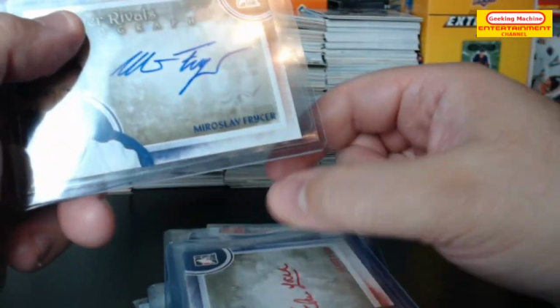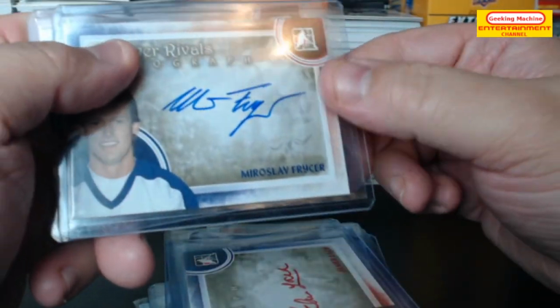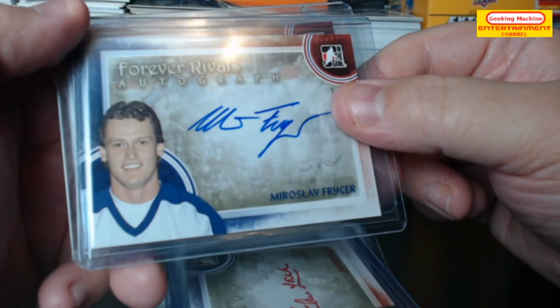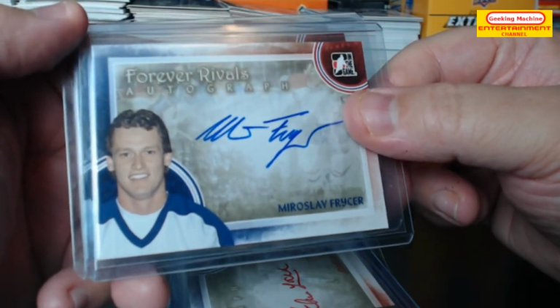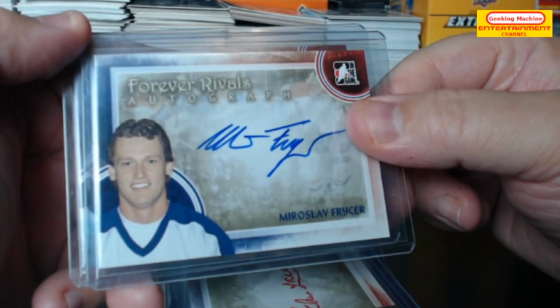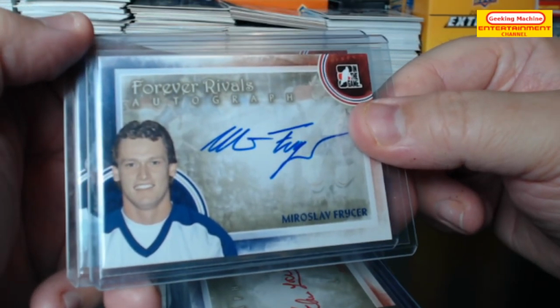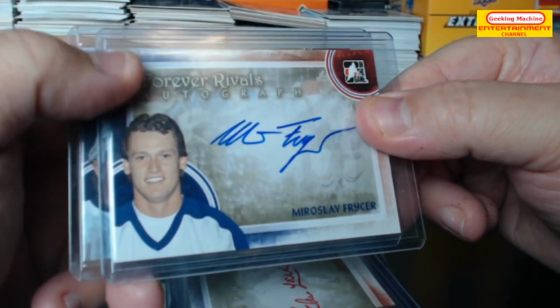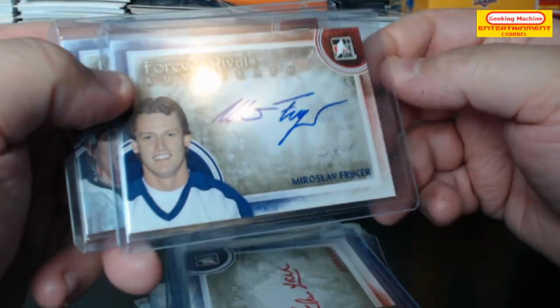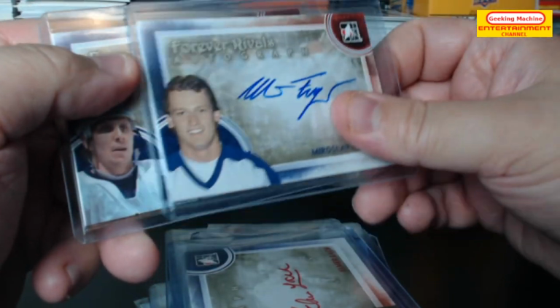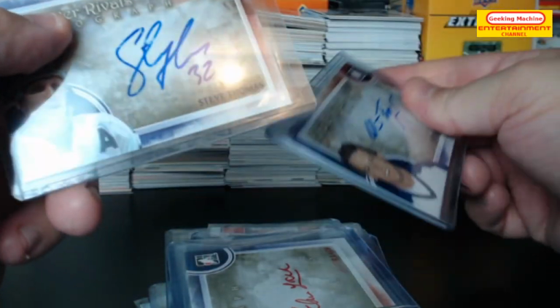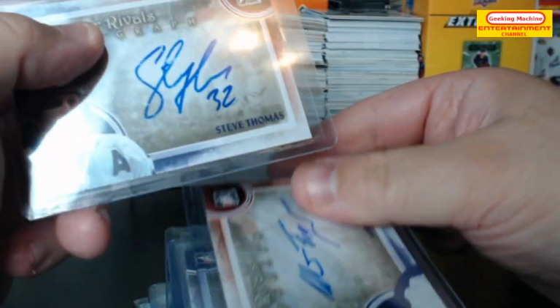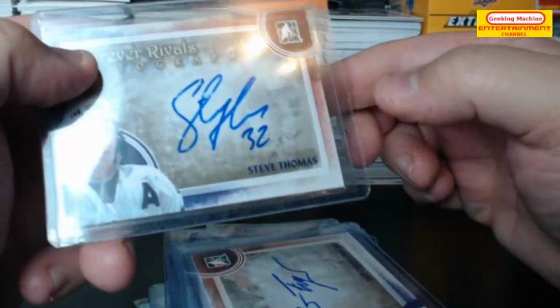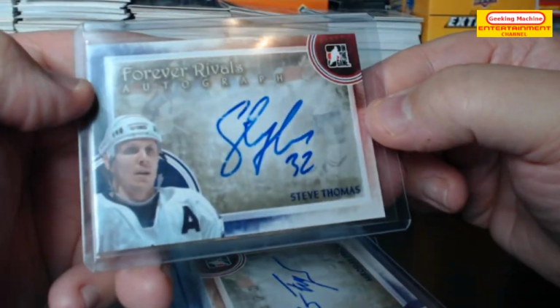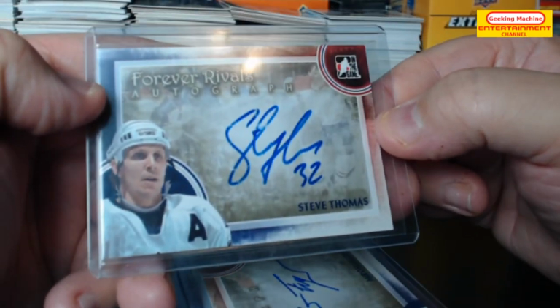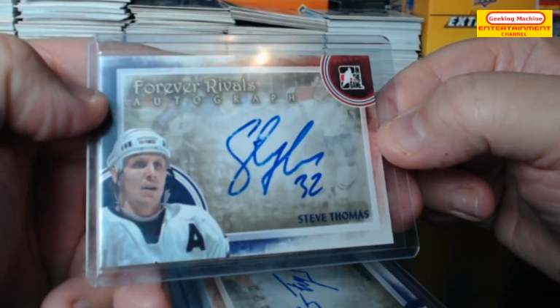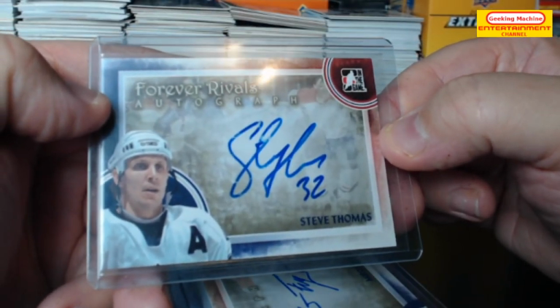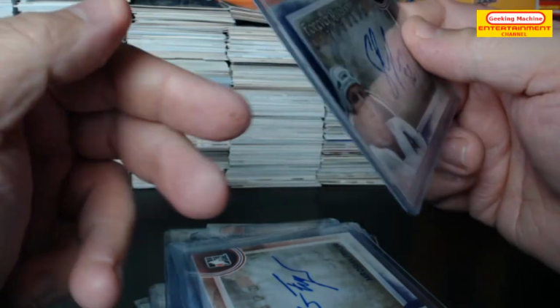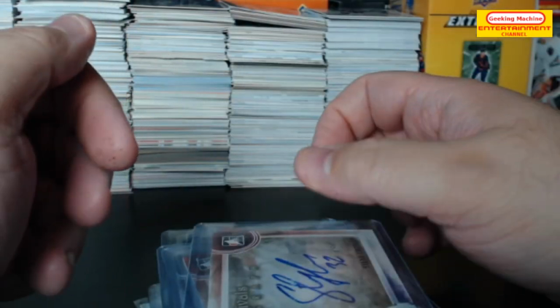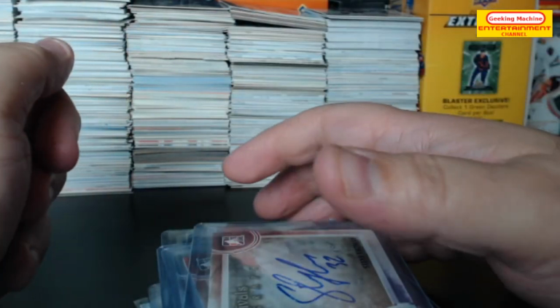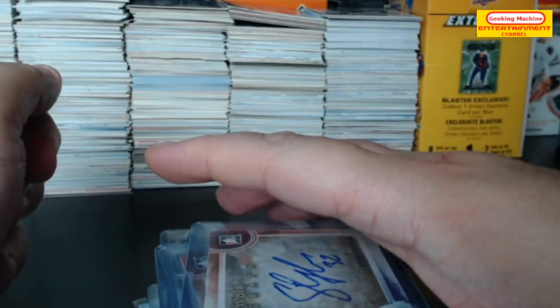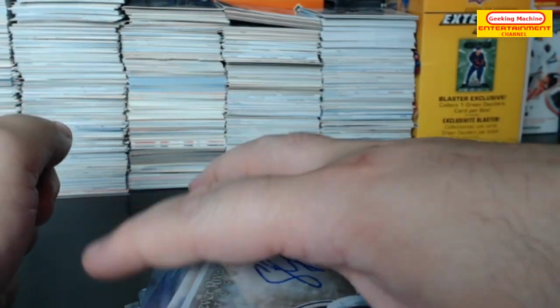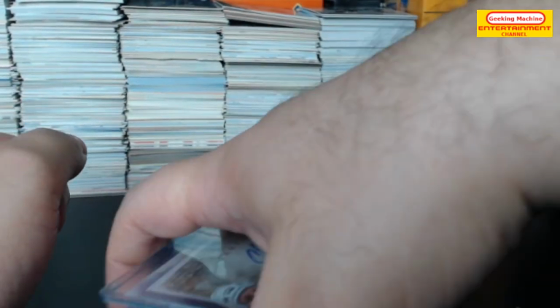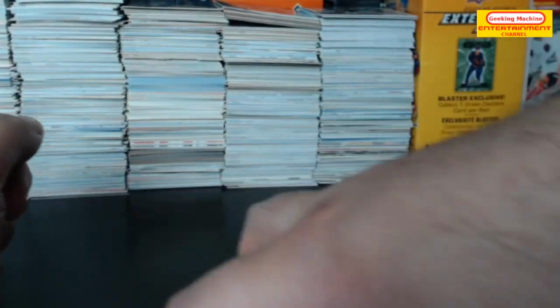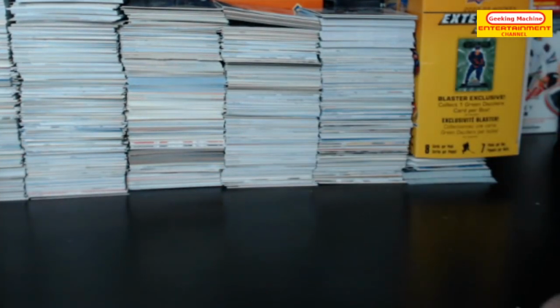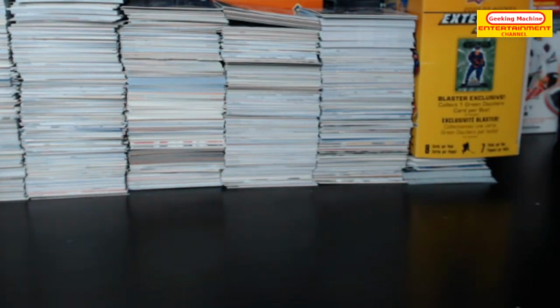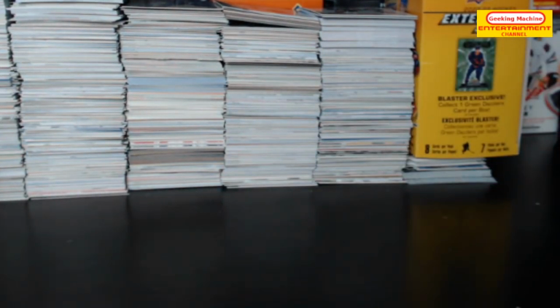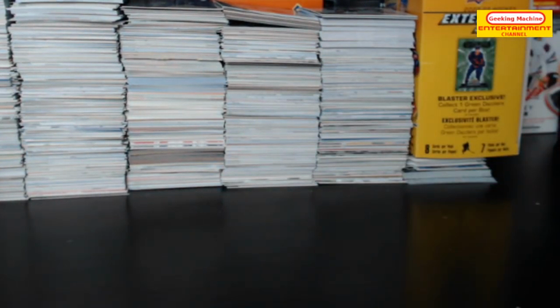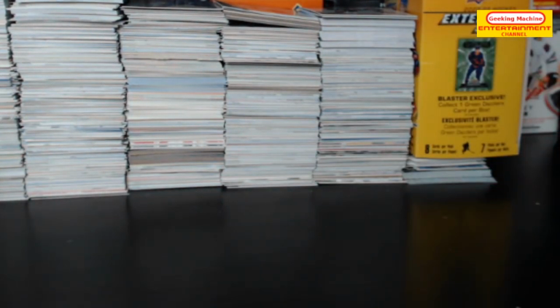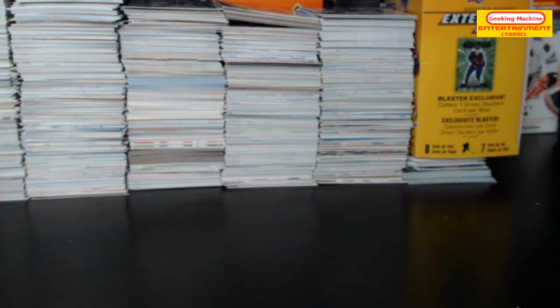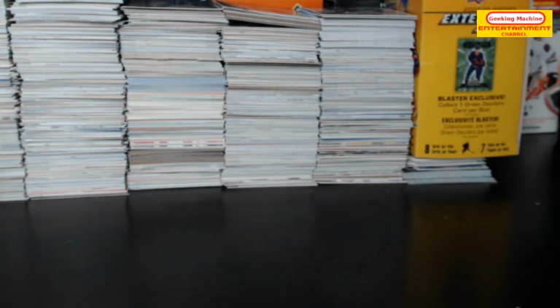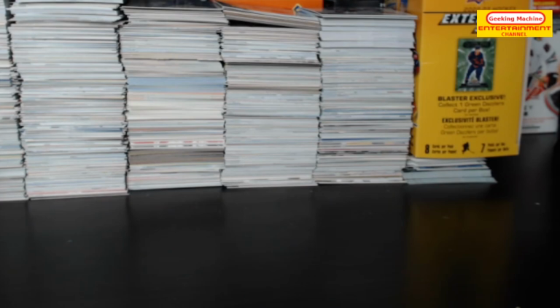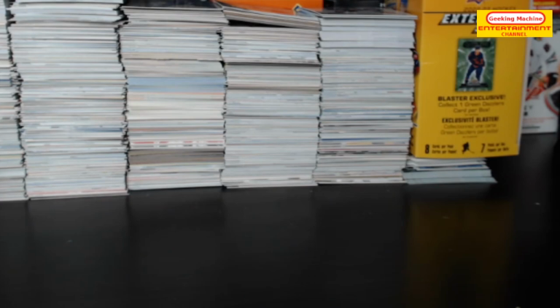Dave Hallett. Man, ITG made some great cards back in the day. Elmer Lach — very nice. Merislav Freiser and Steve Thomas. Wow, some legends there — really nice looking cards.